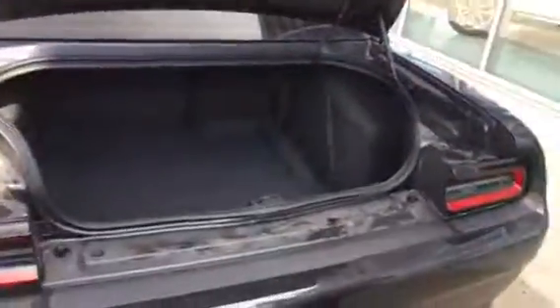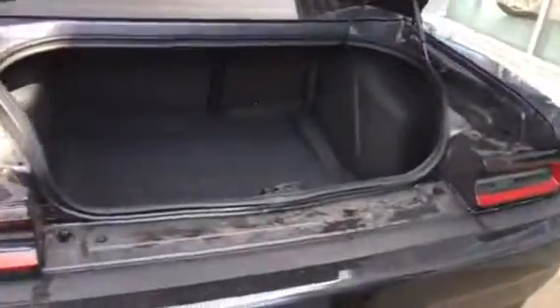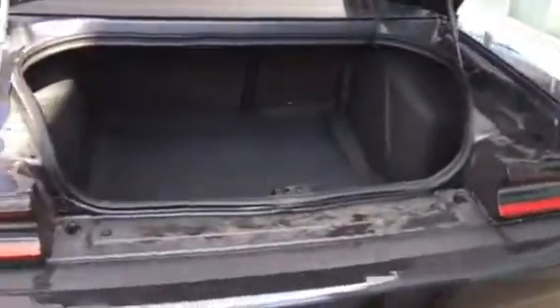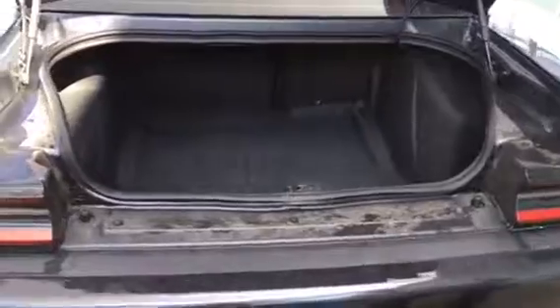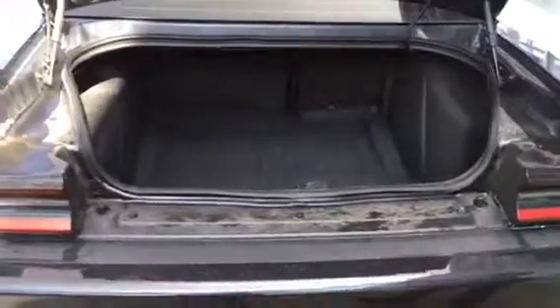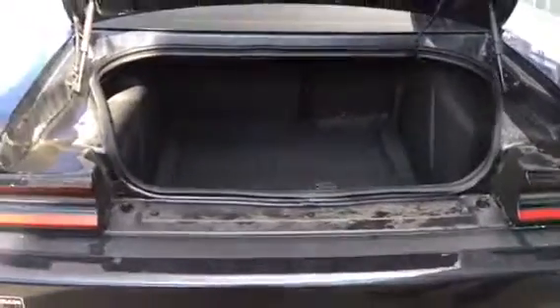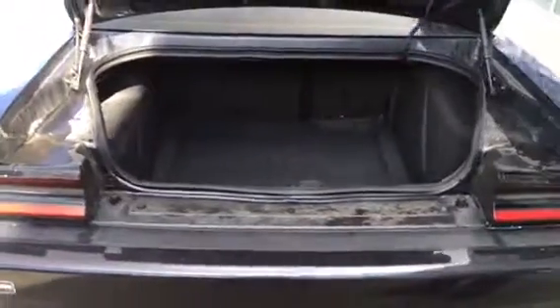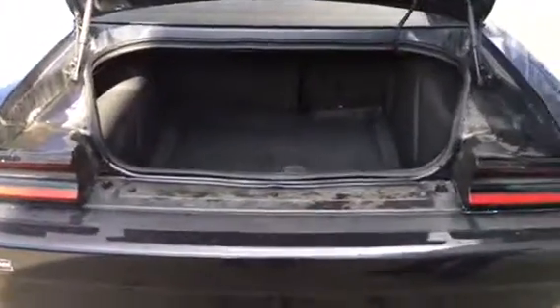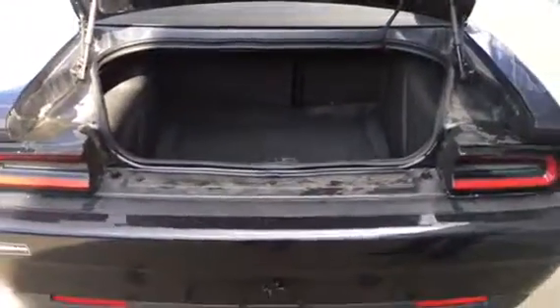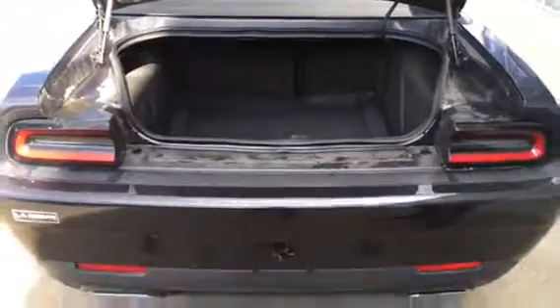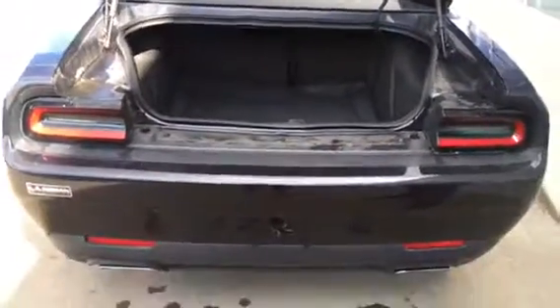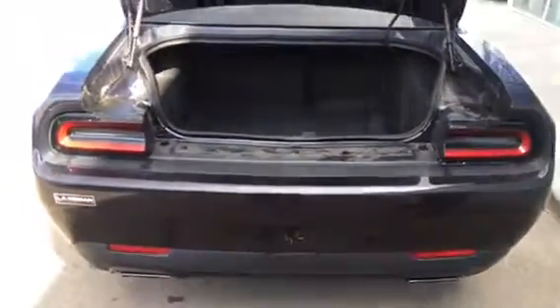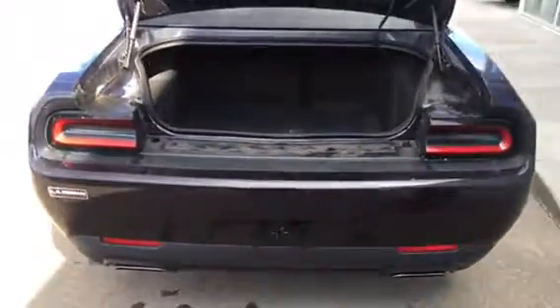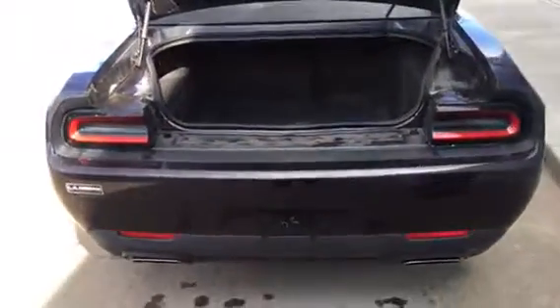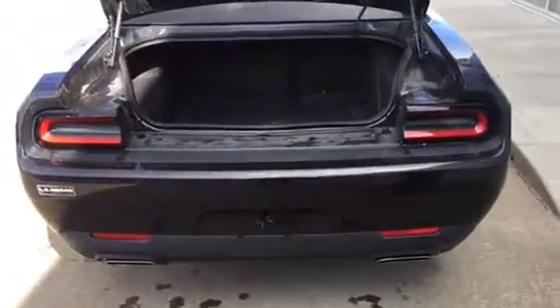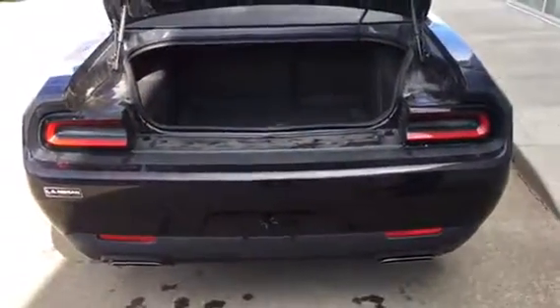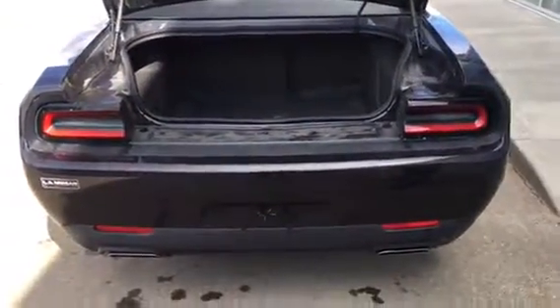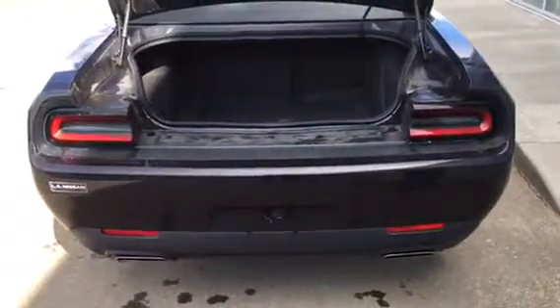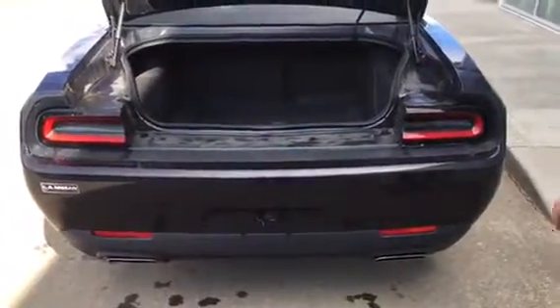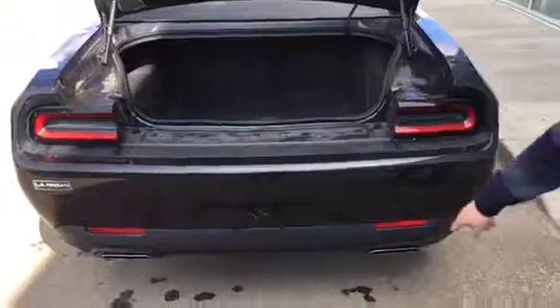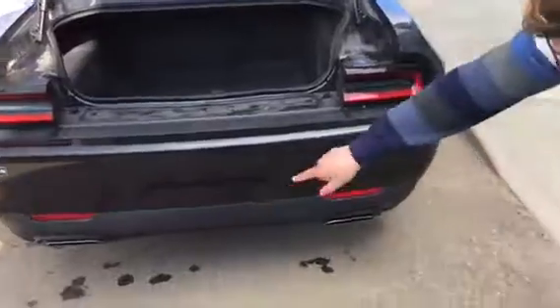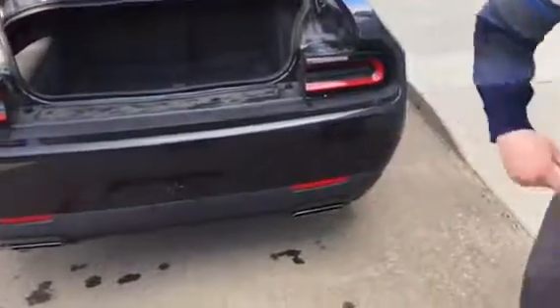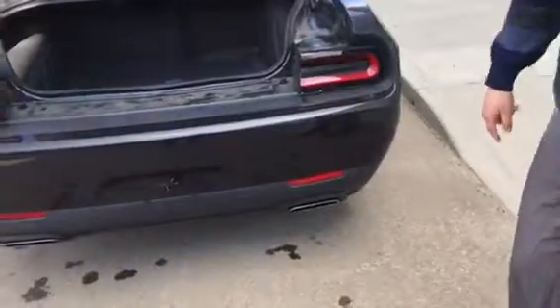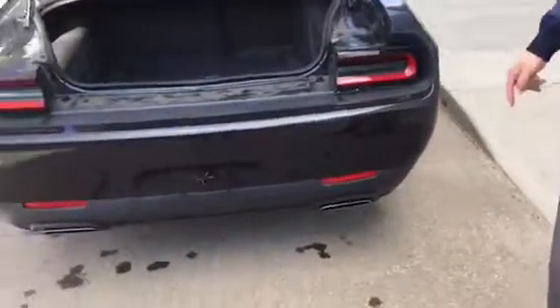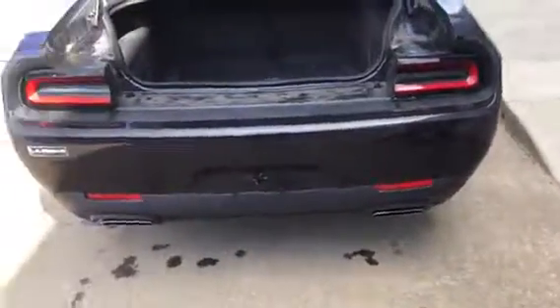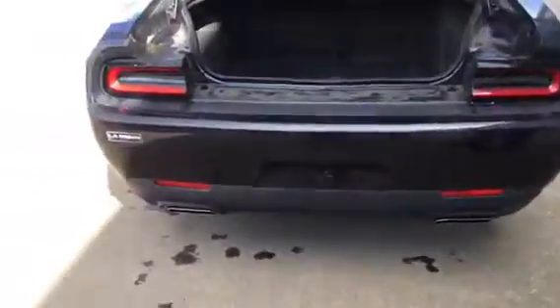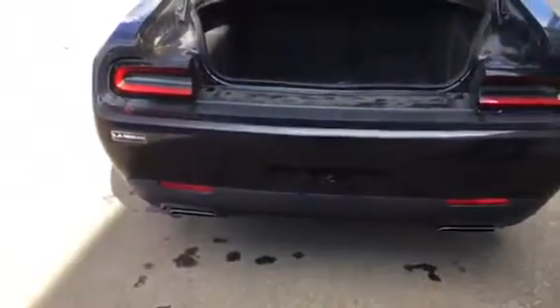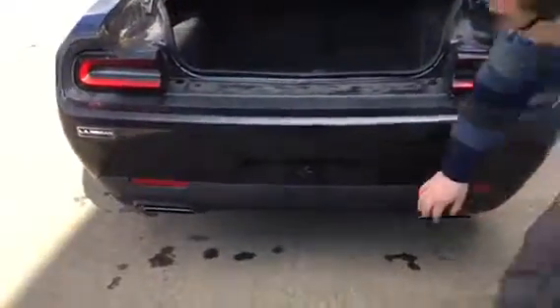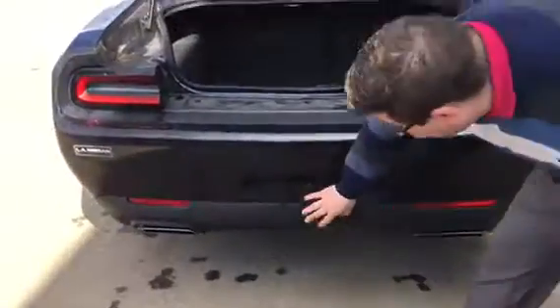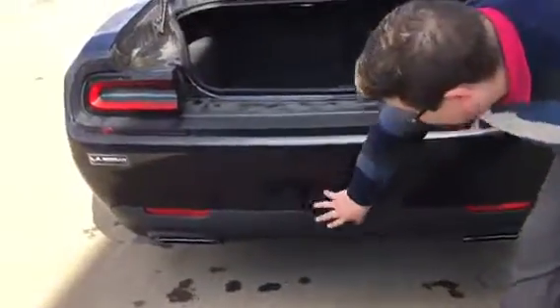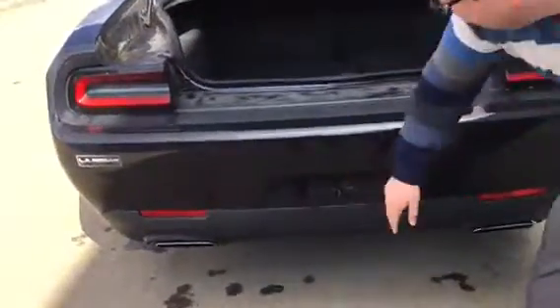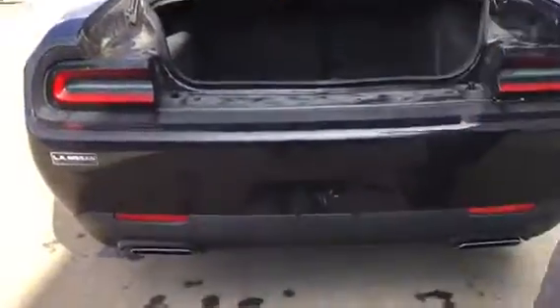More than enough space to throw some subwoofers in there, or whatever you need. You've got the sensors on the back for the backup as well, and a spot to put your license plate right there.